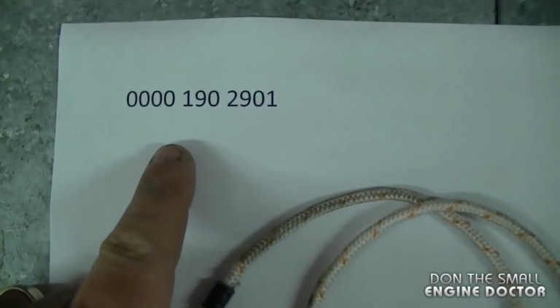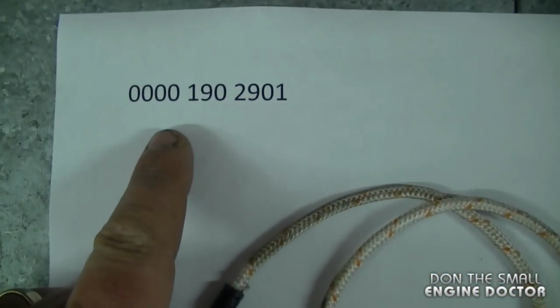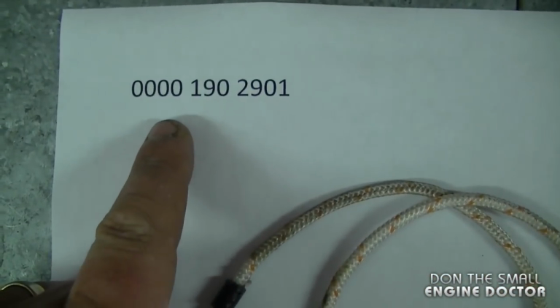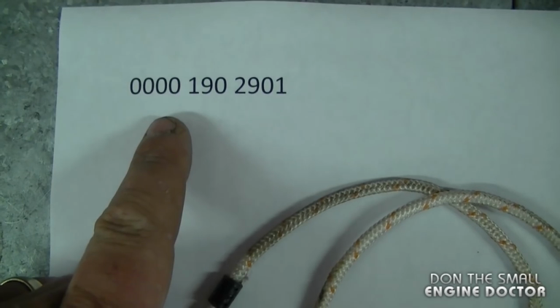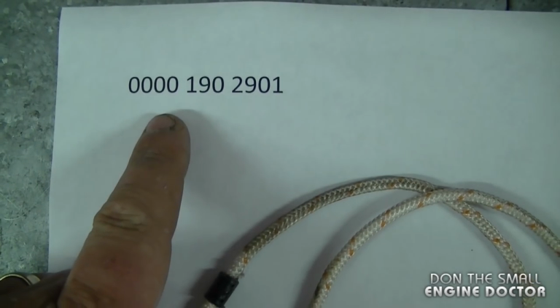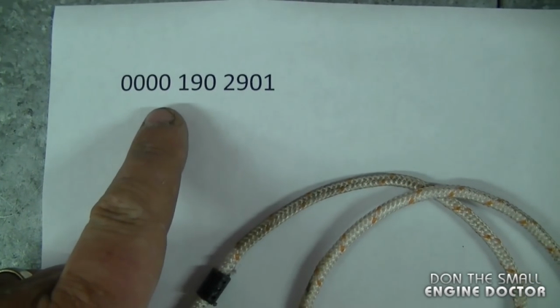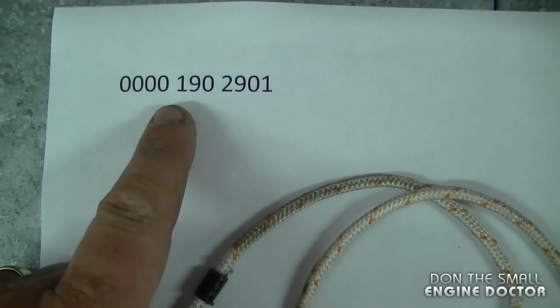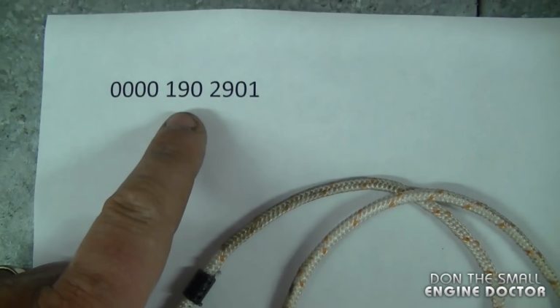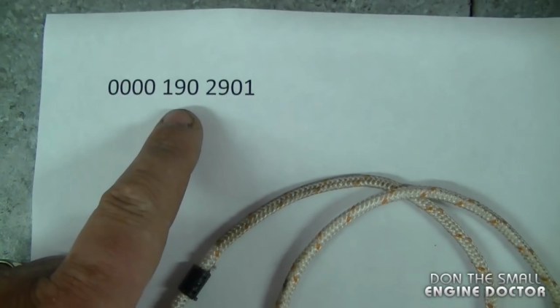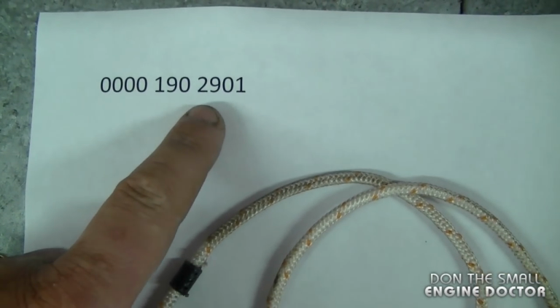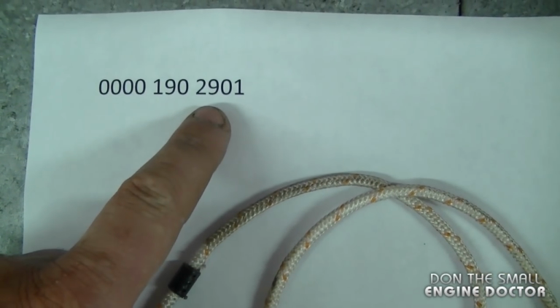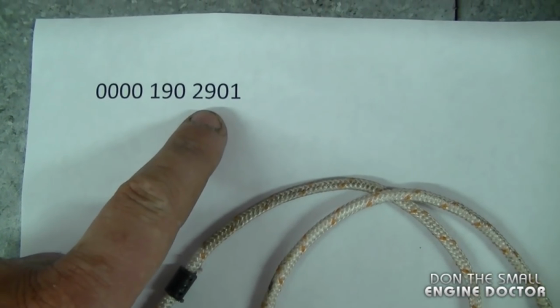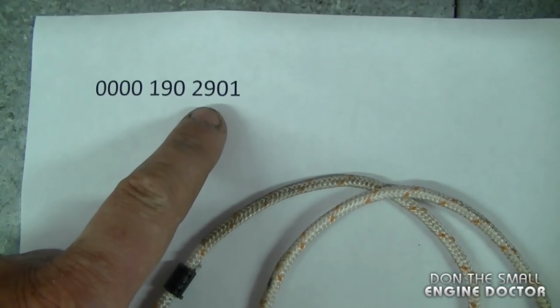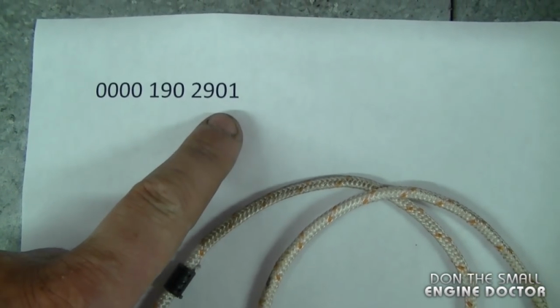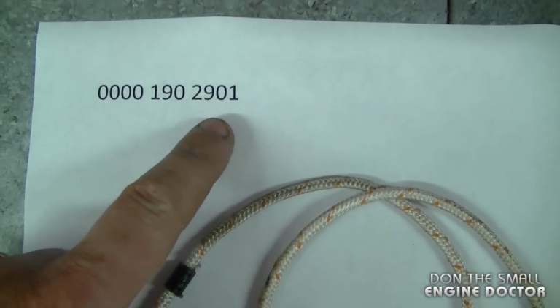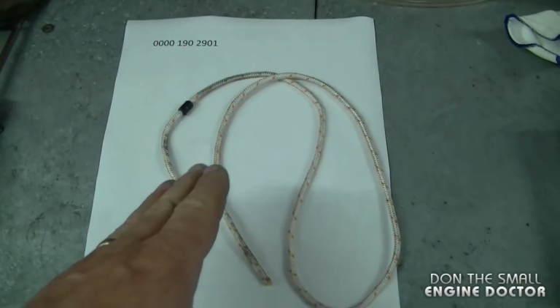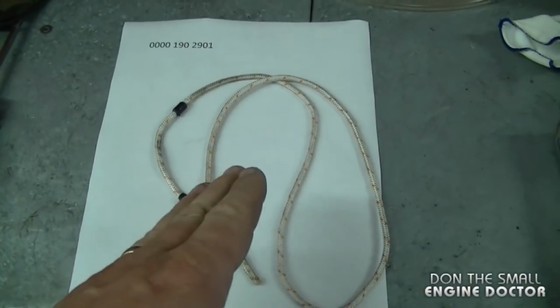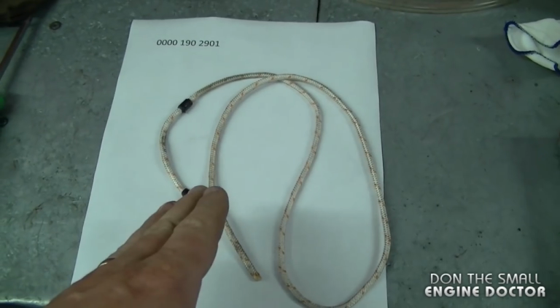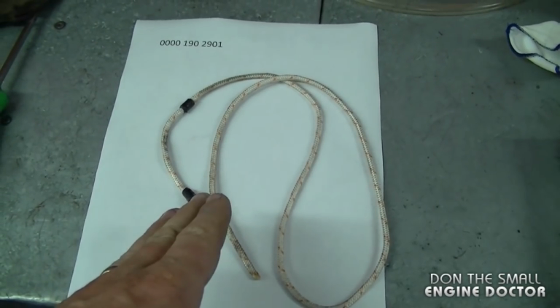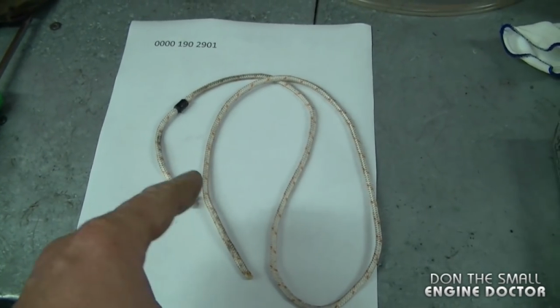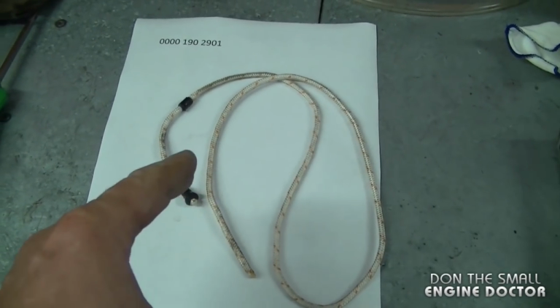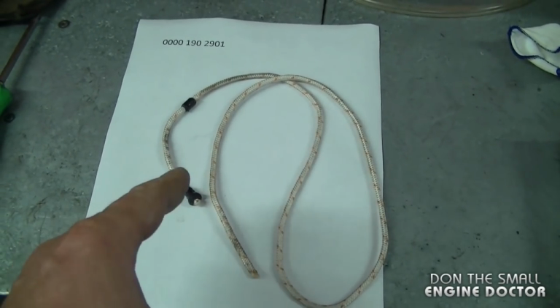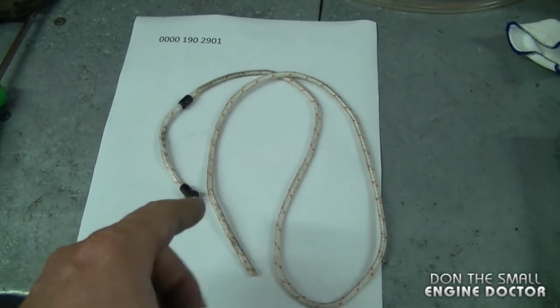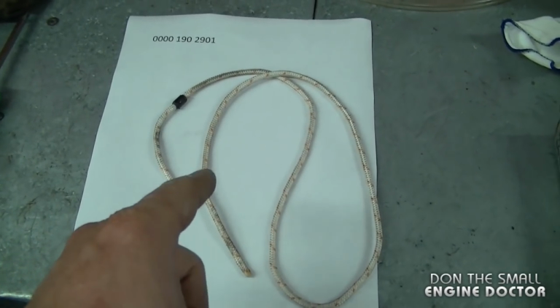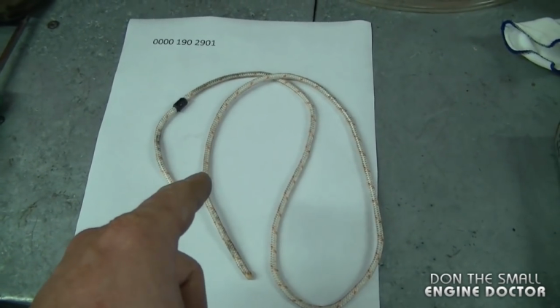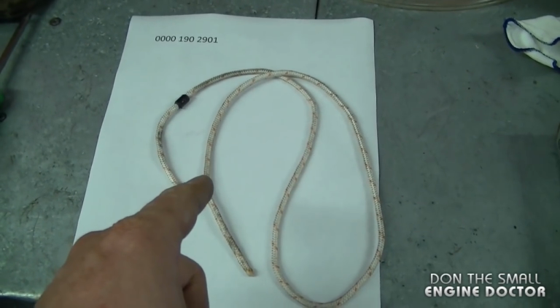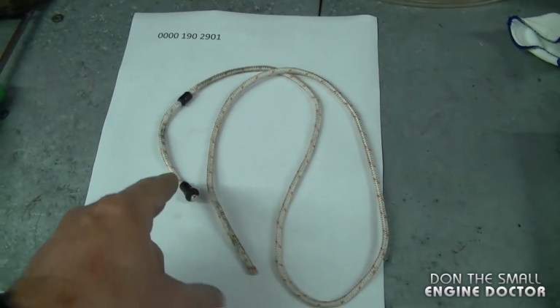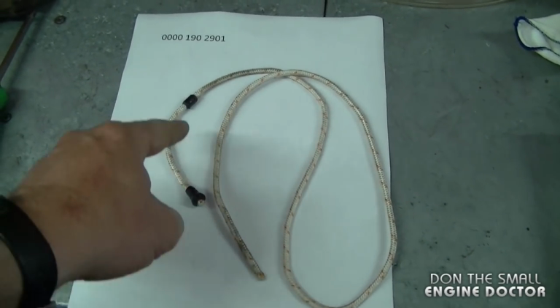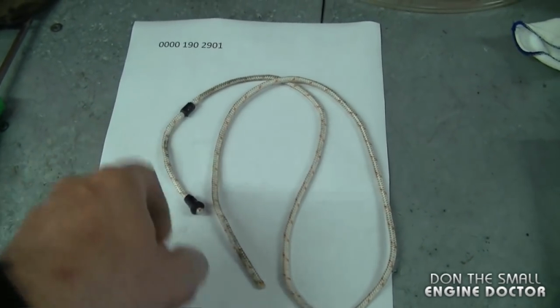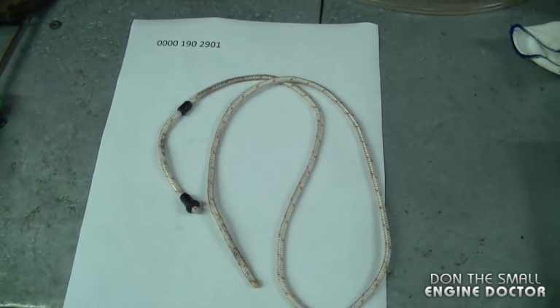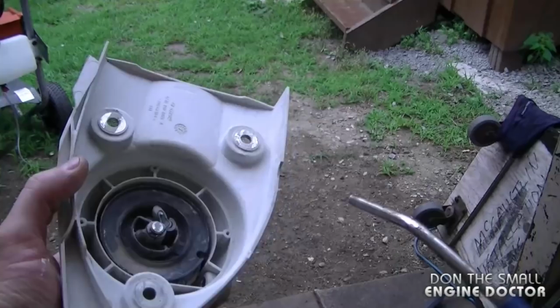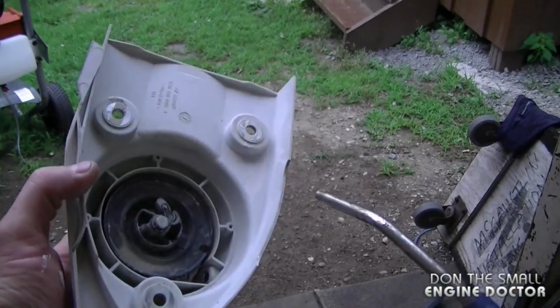Here's the fitted line from Stihl. If you want this one, it's part number 0000 190 2901. Now if you don't want this type of line, you can change the handle and use a different rope without the grommets.